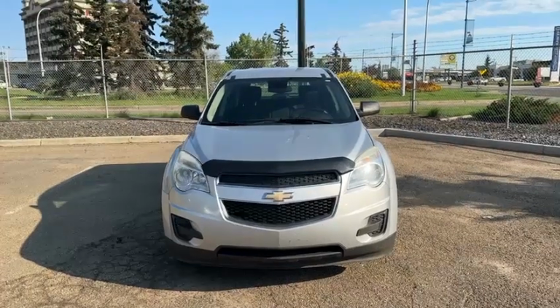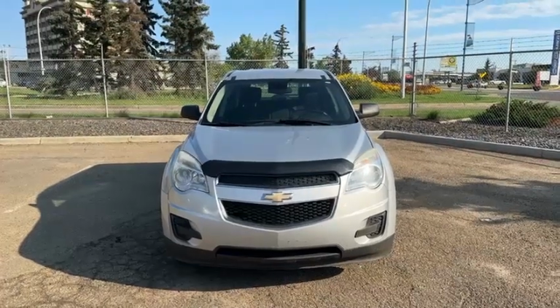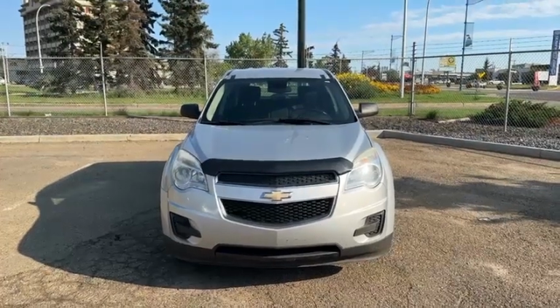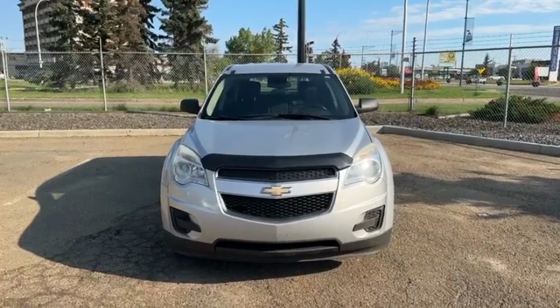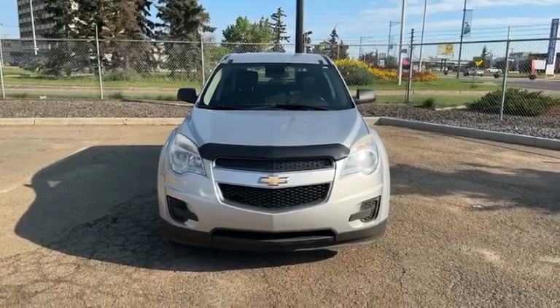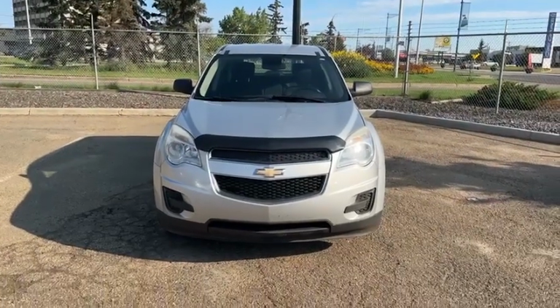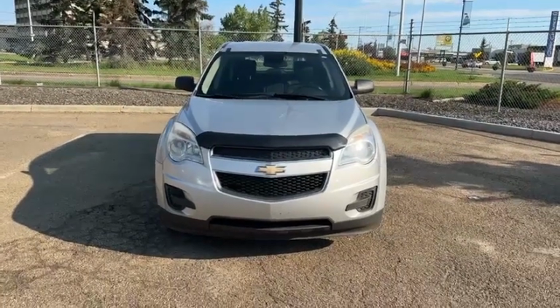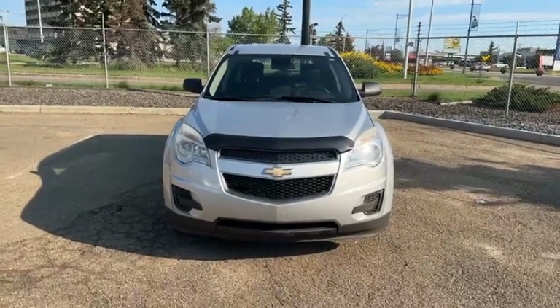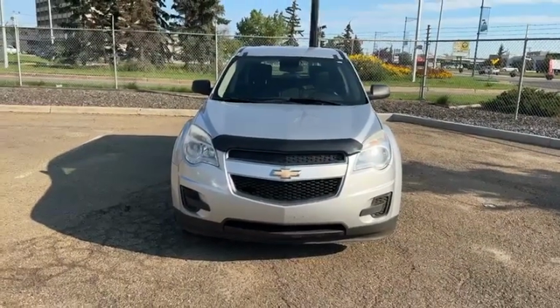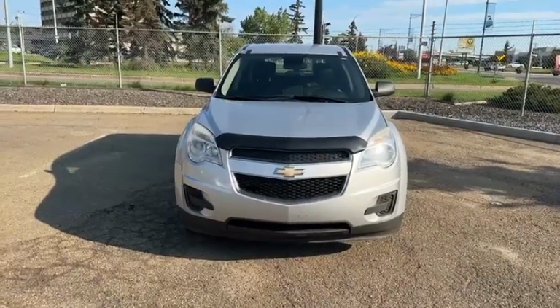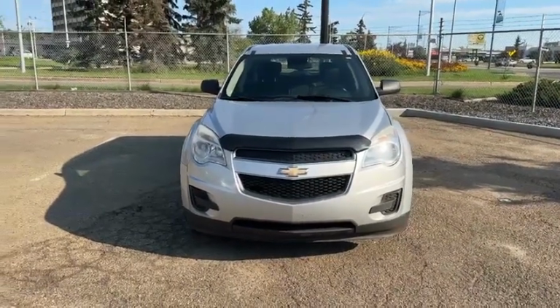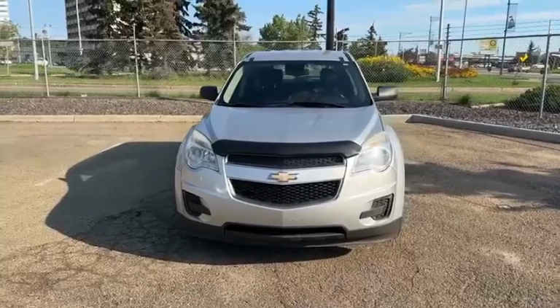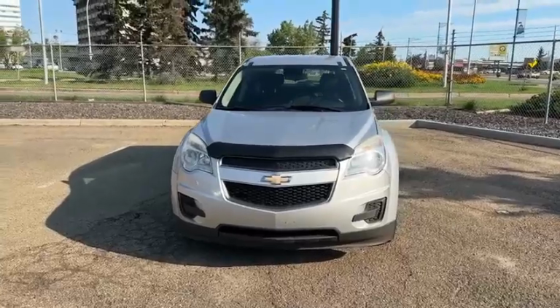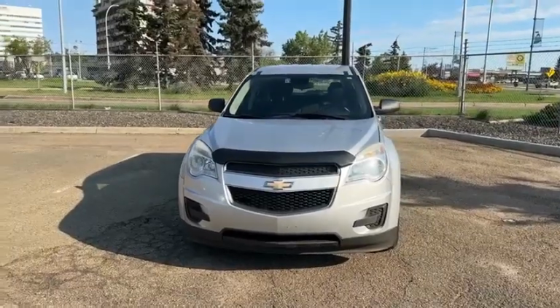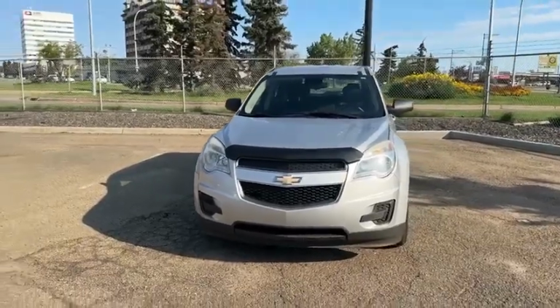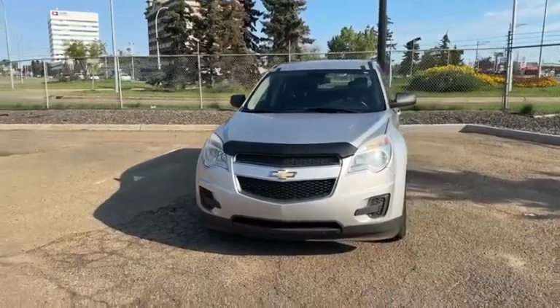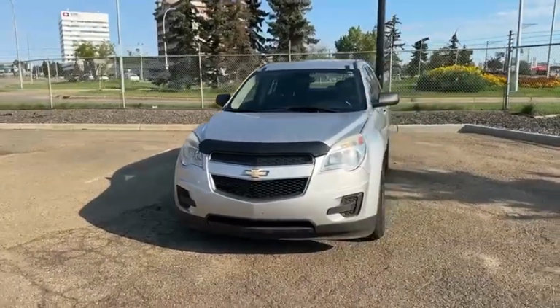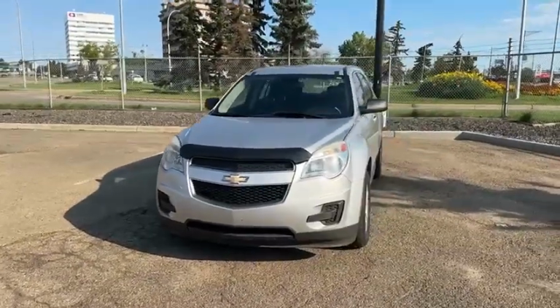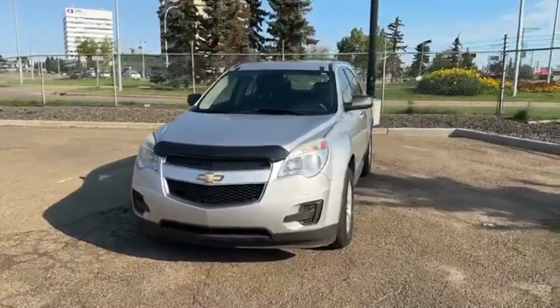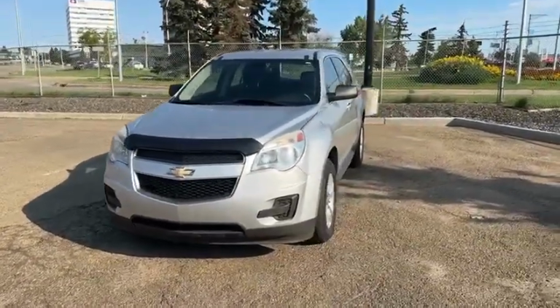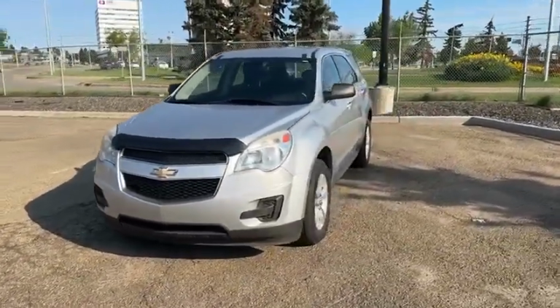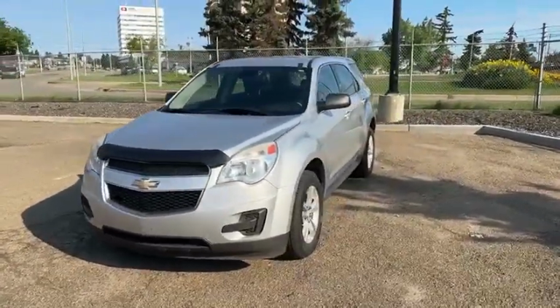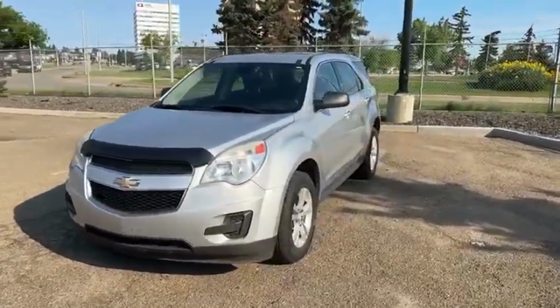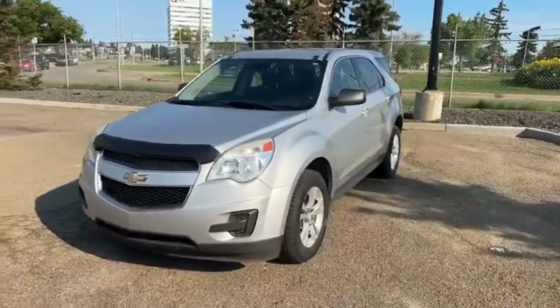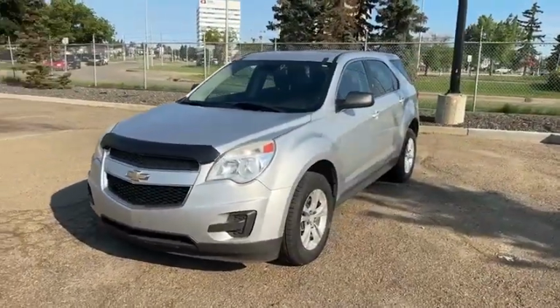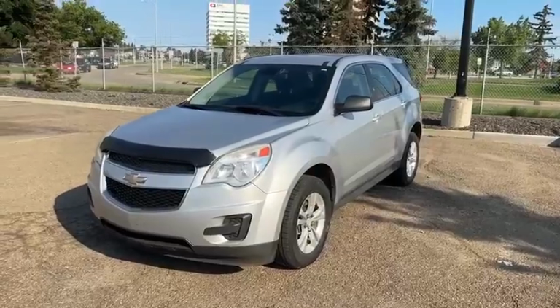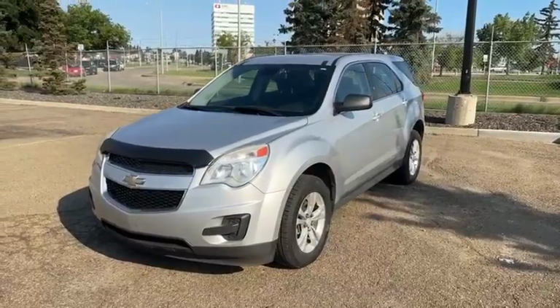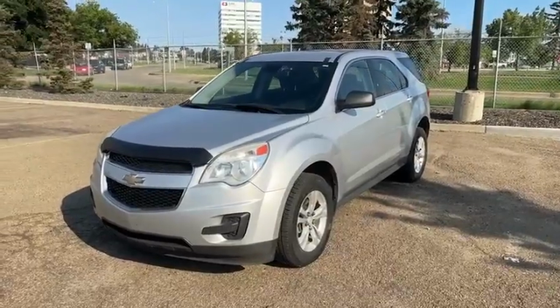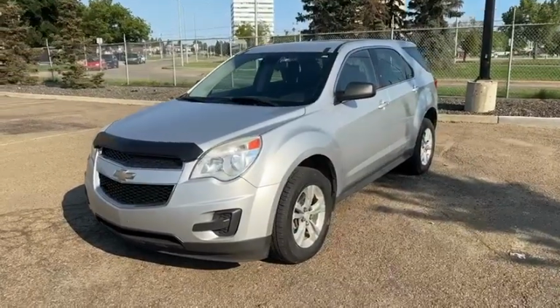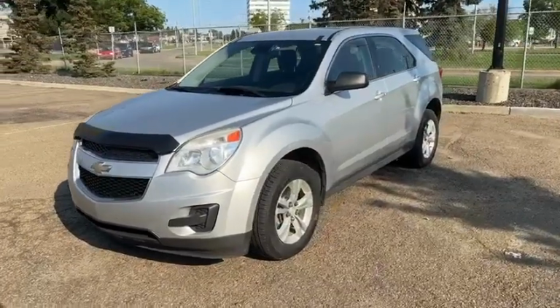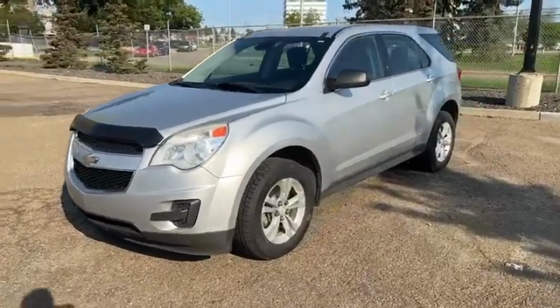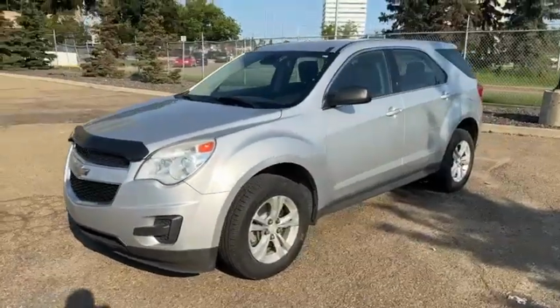Hello, this is Yosef here with Raleigh Subaru. Here I have the 2014 Chevy Equinox. We just got this in just a couple days ago — got it on trade from one of my clients.